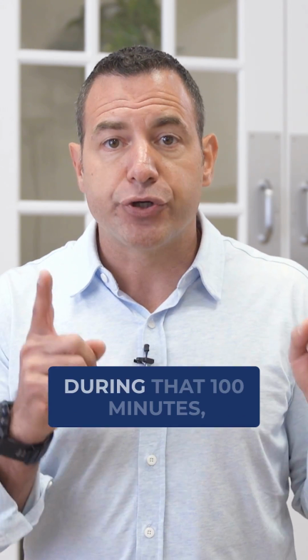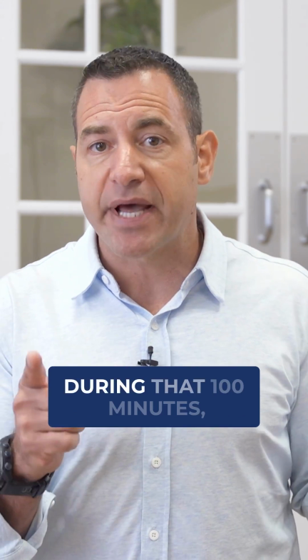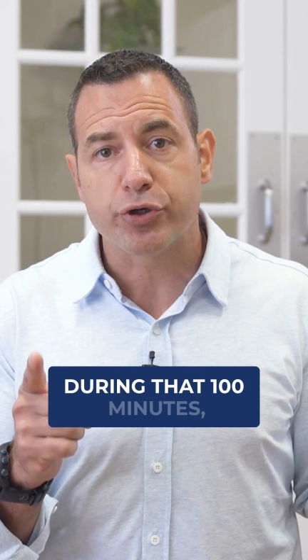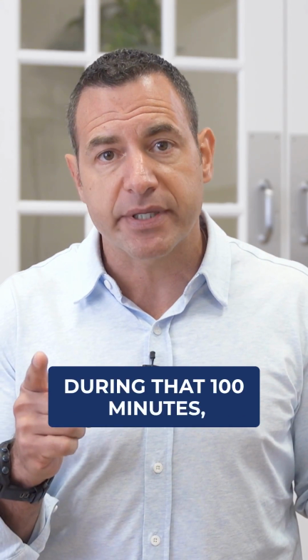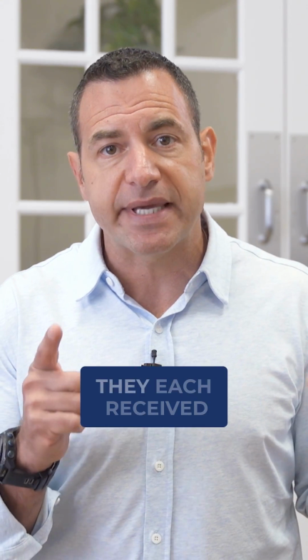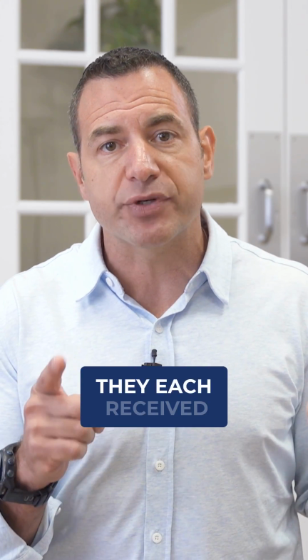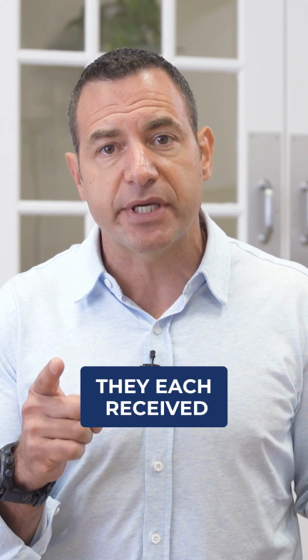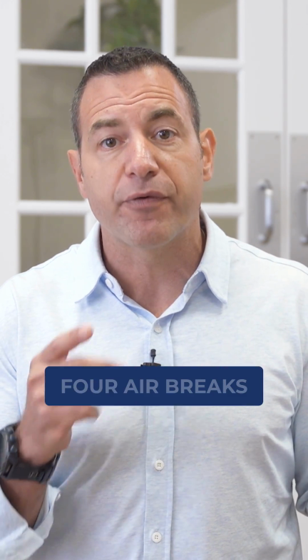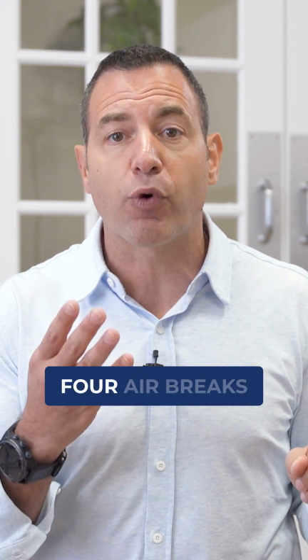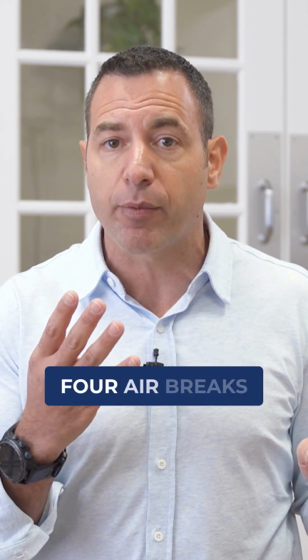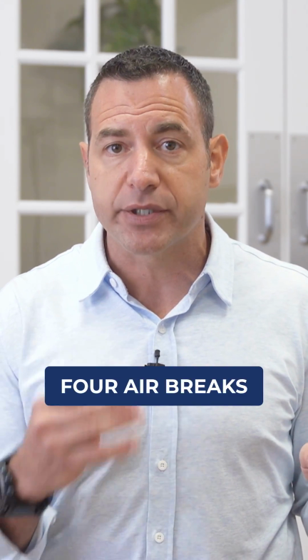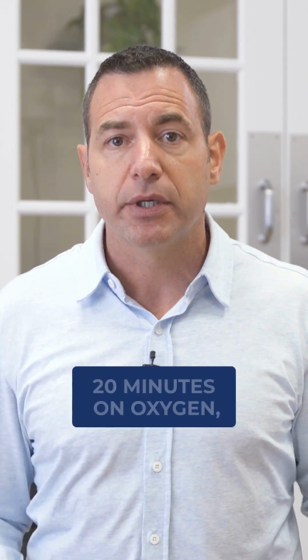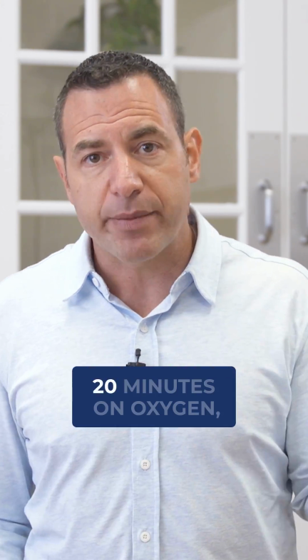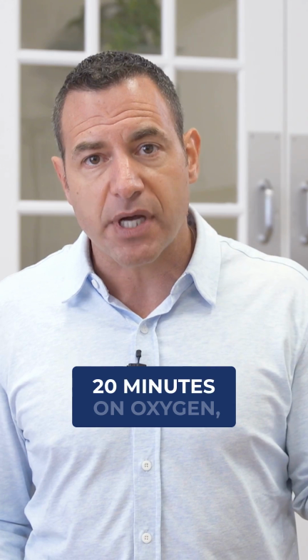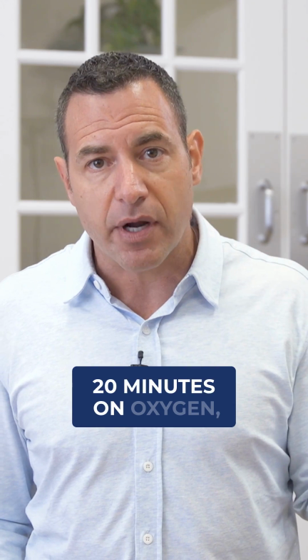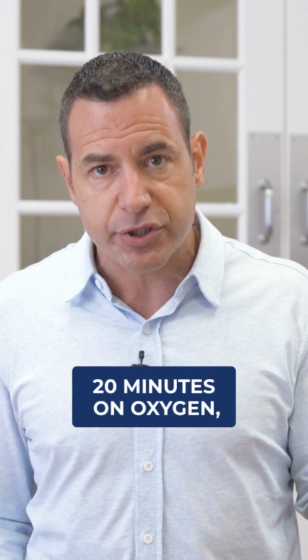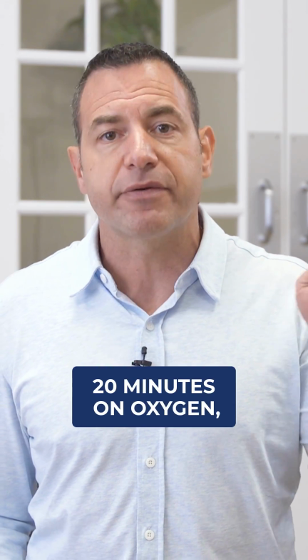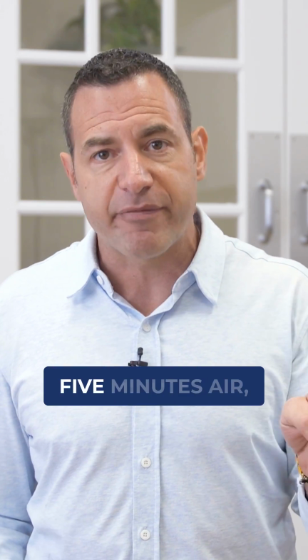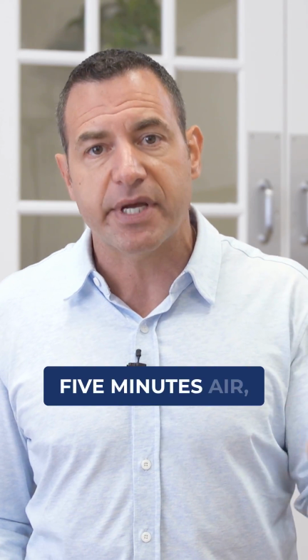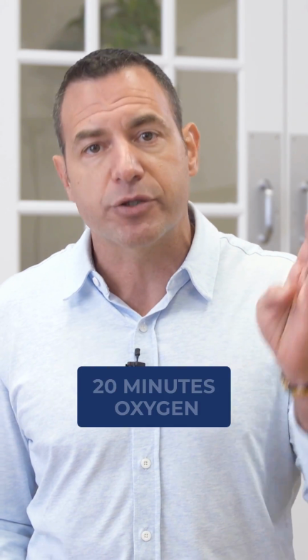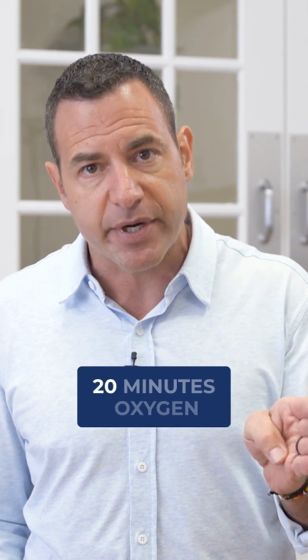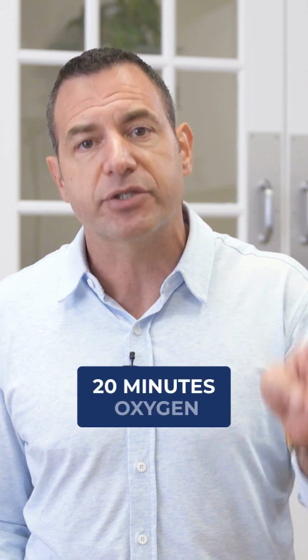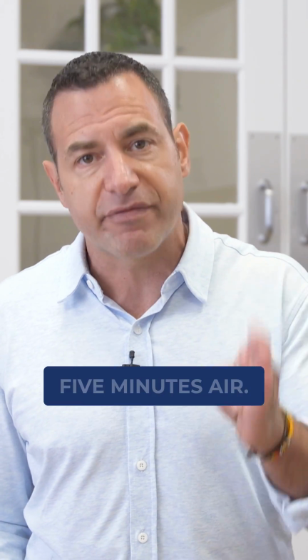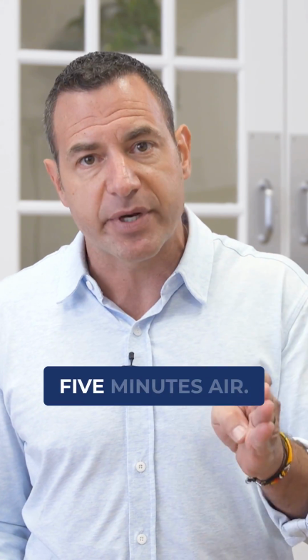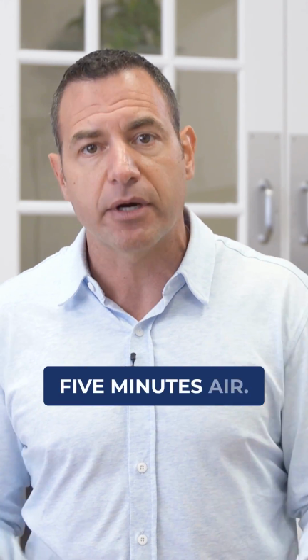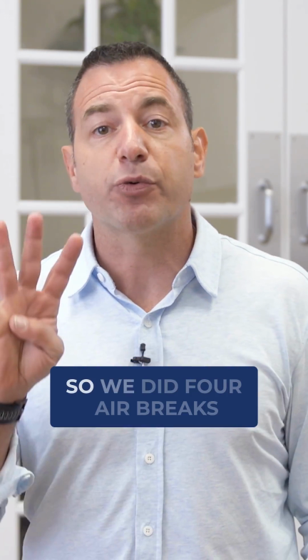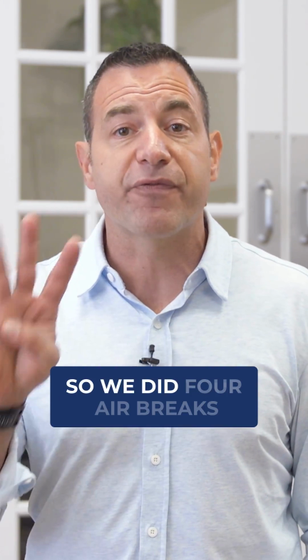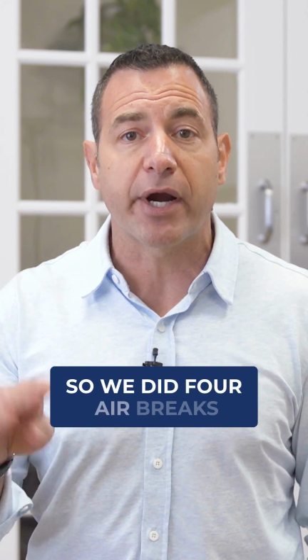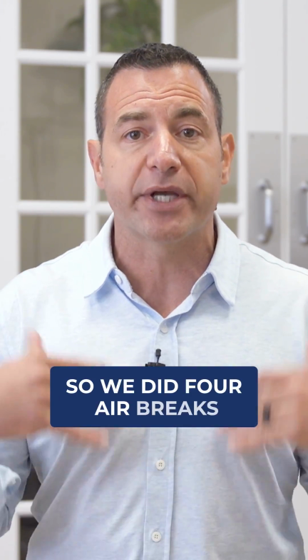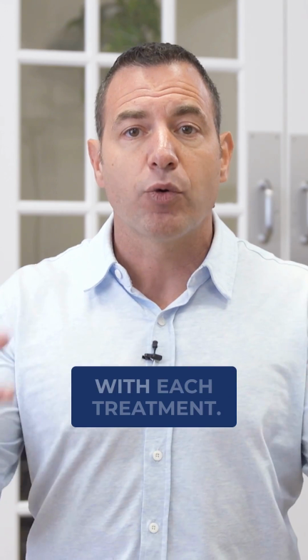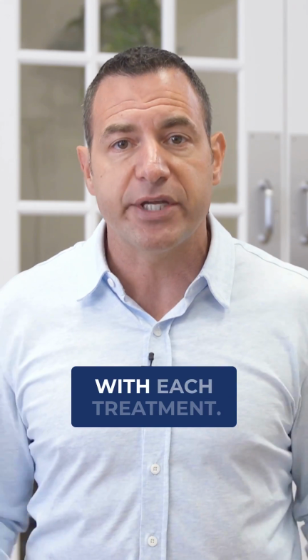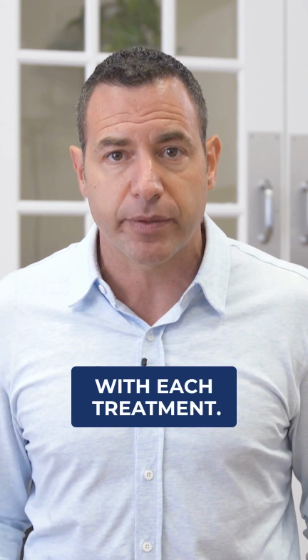During that 100 minutes, they each received four air breaks: 20 minutes on oxygen, five minutes air, 20 minutes oxygen, five minutes air. So we did four air breaks with each treatment.